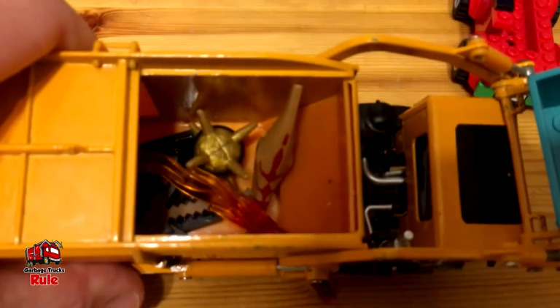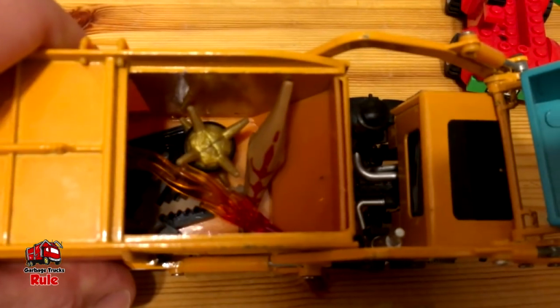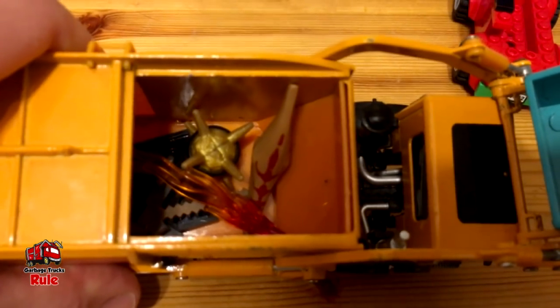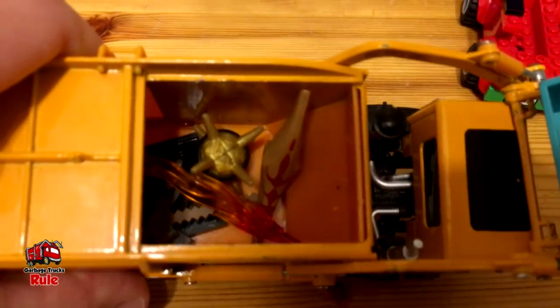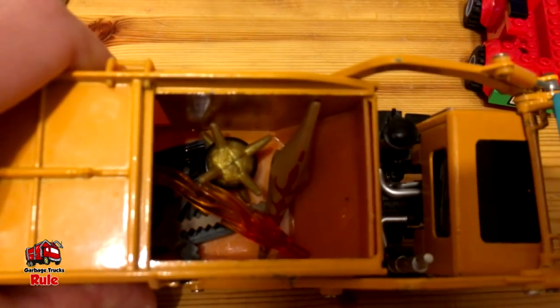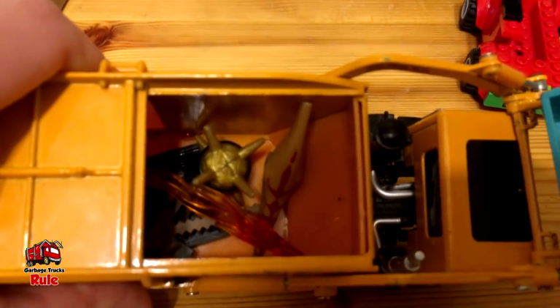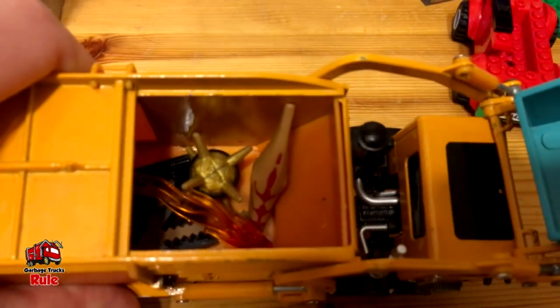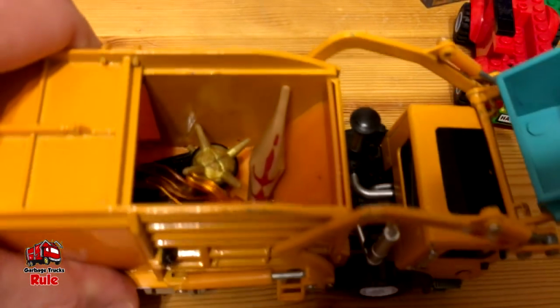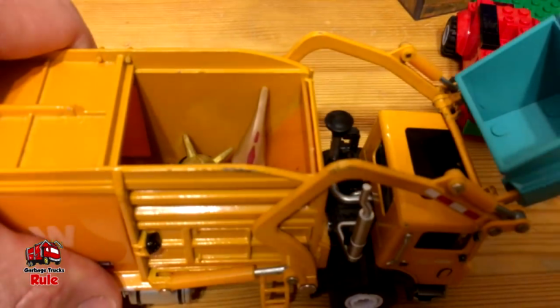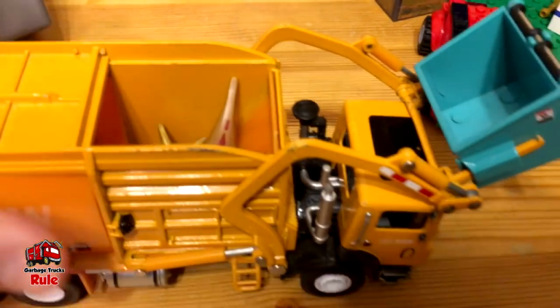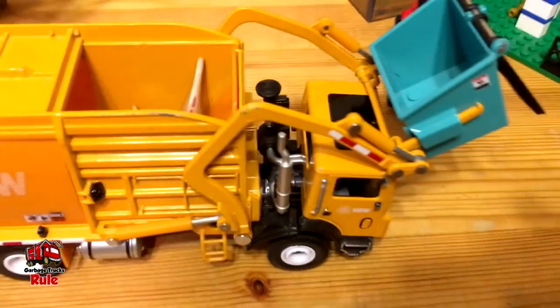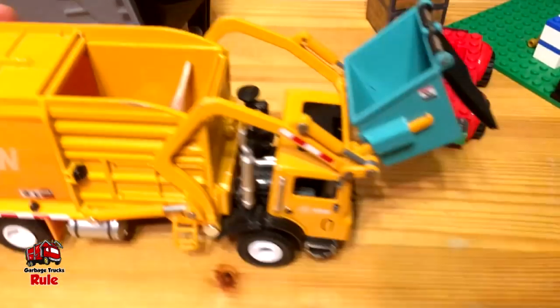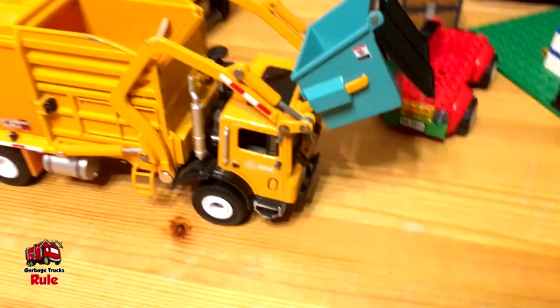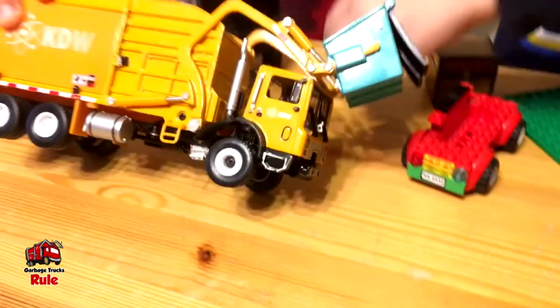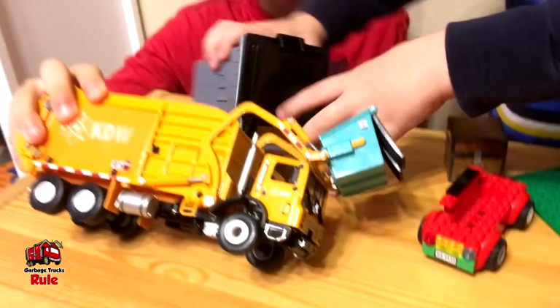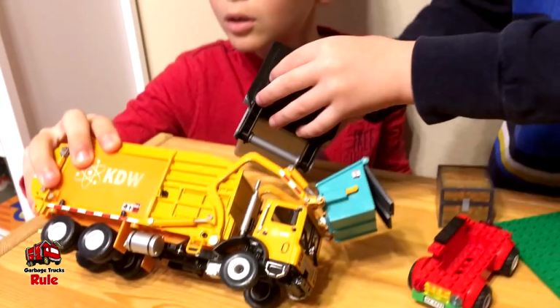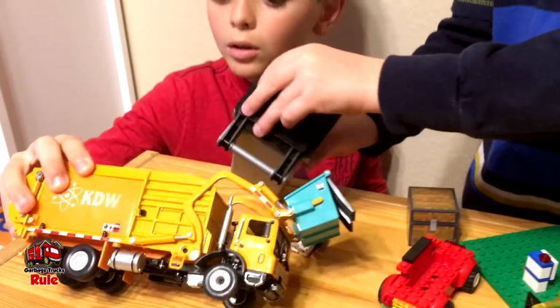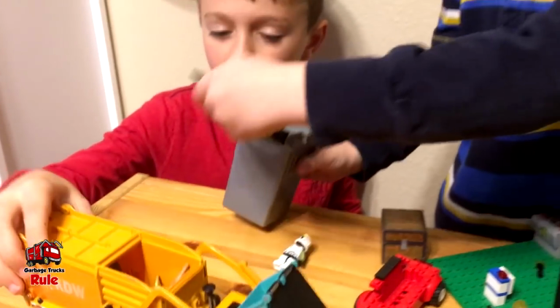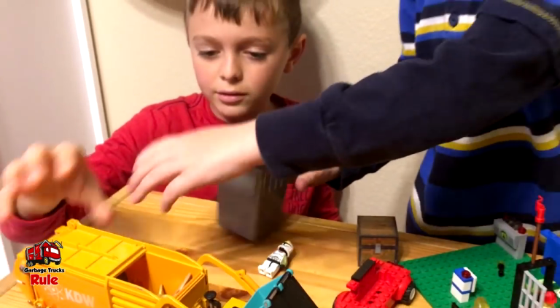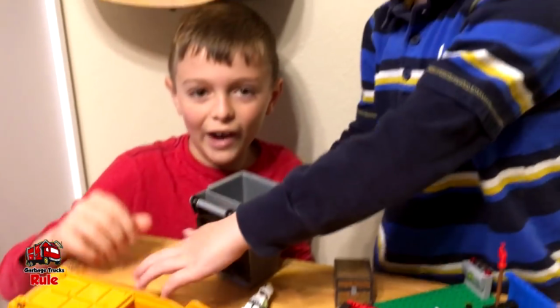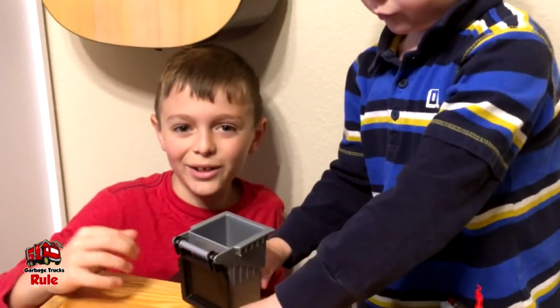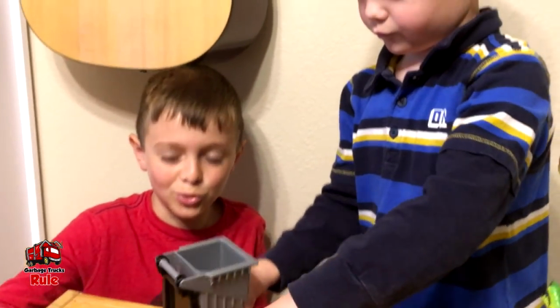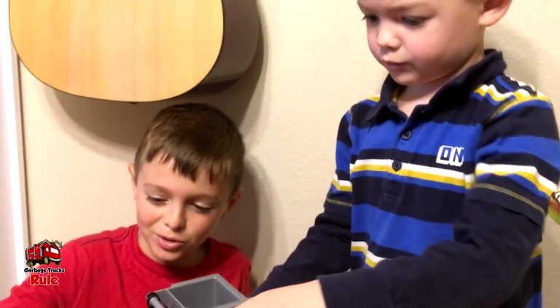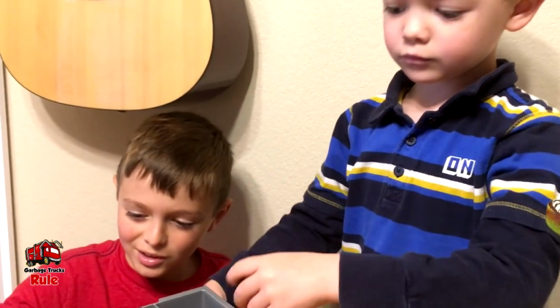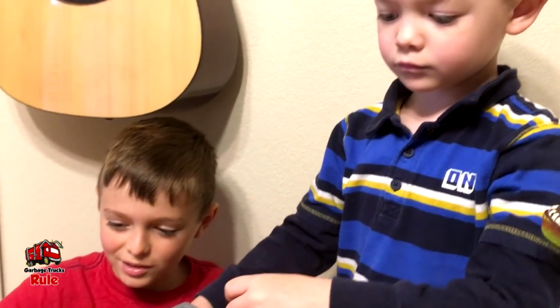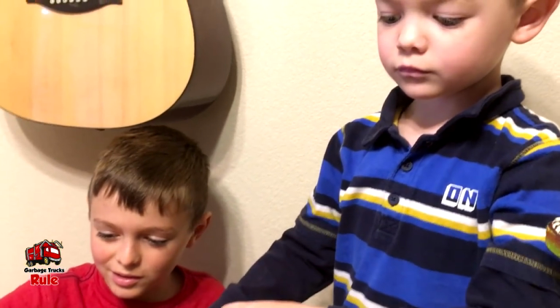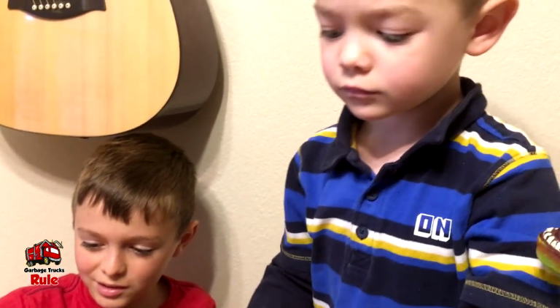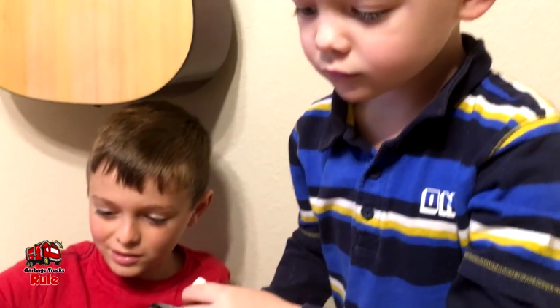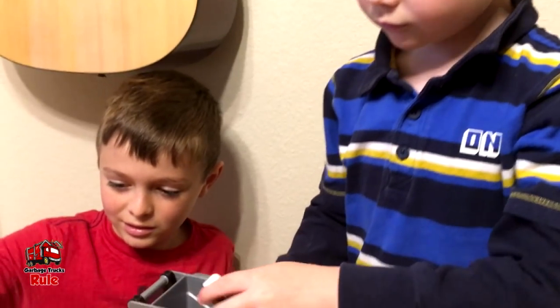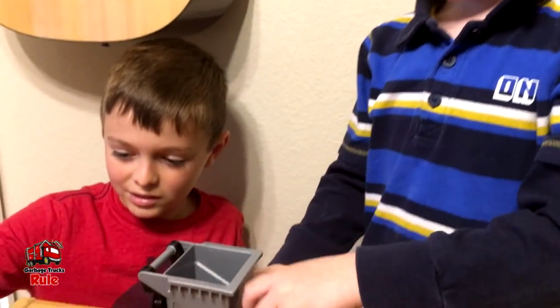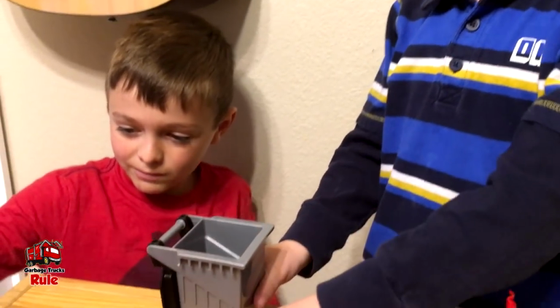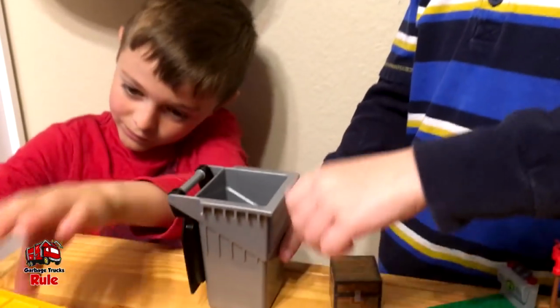Oh, you got all kinds of stuff in there it looks like. There's fire in there too. I saw that fire. That's like Lego fire, isn't it?